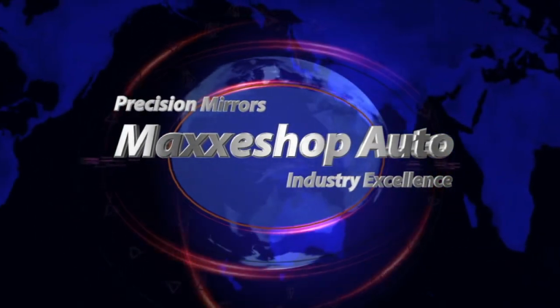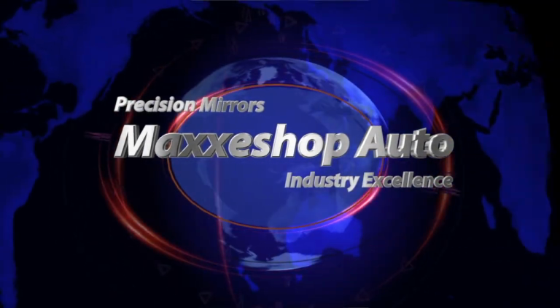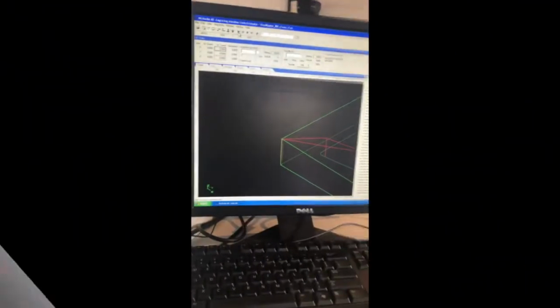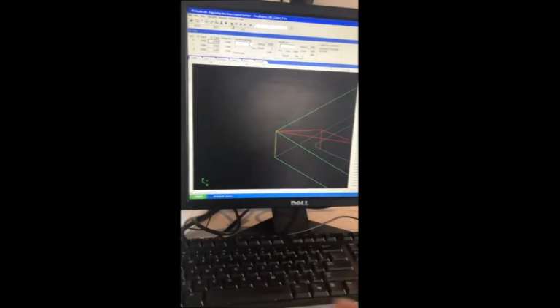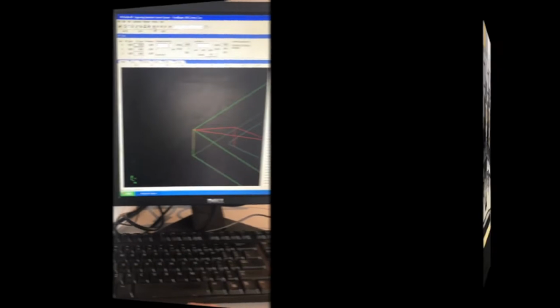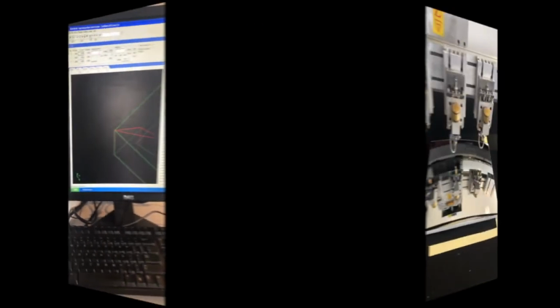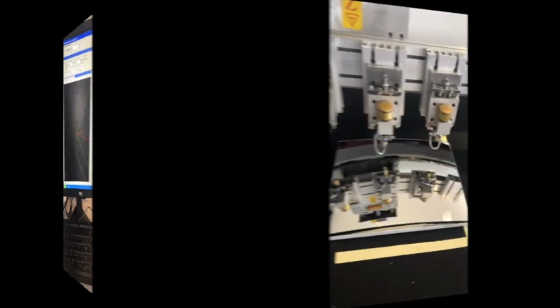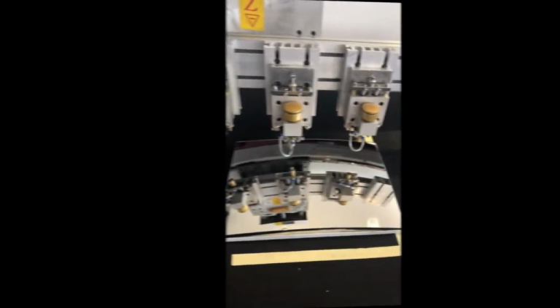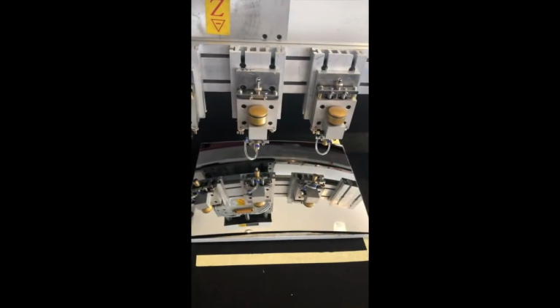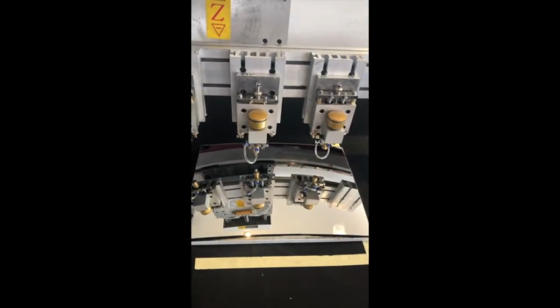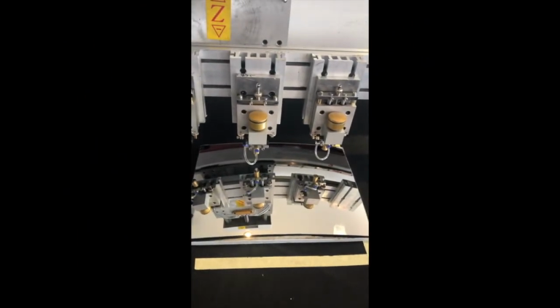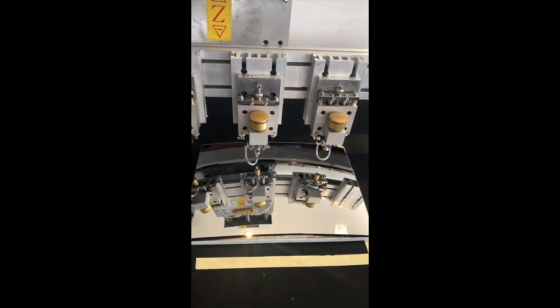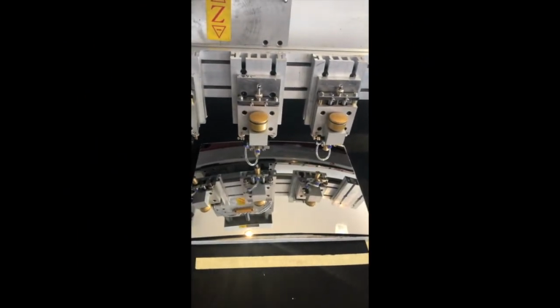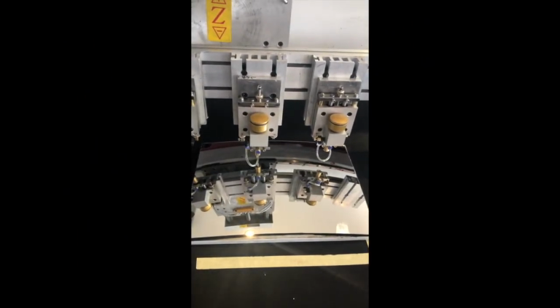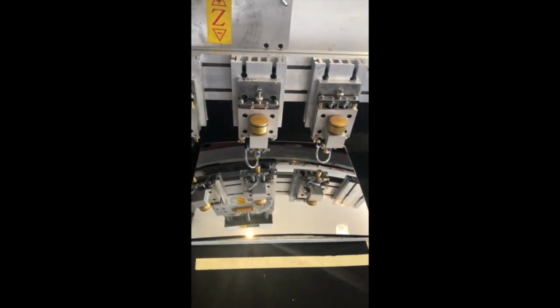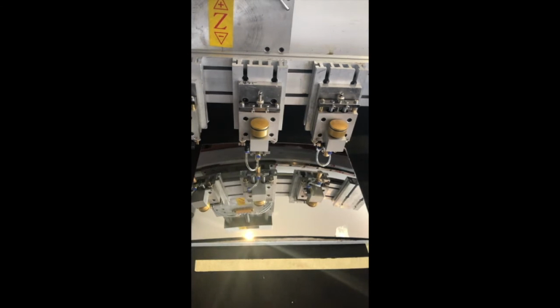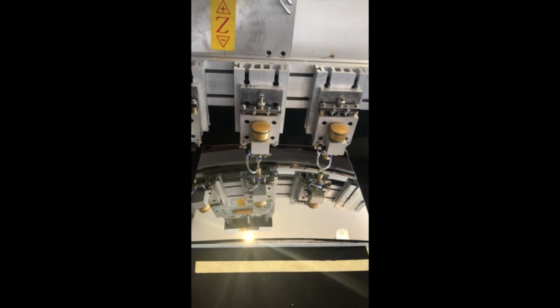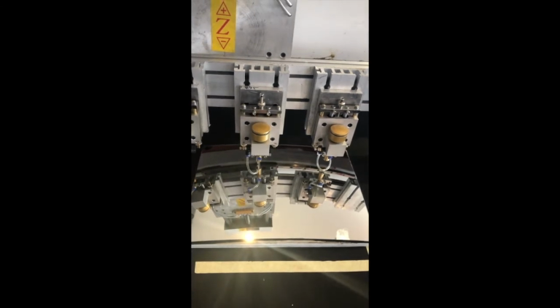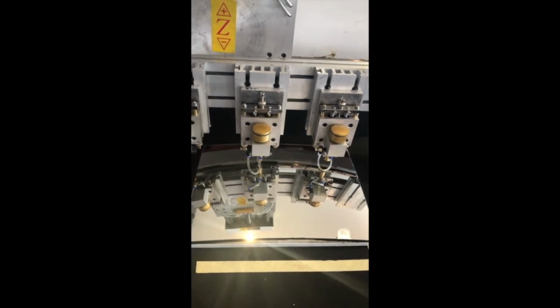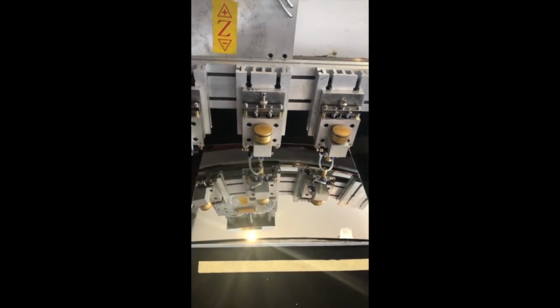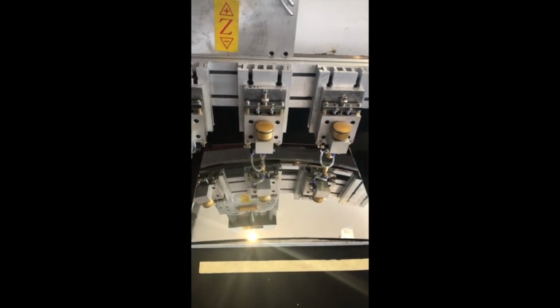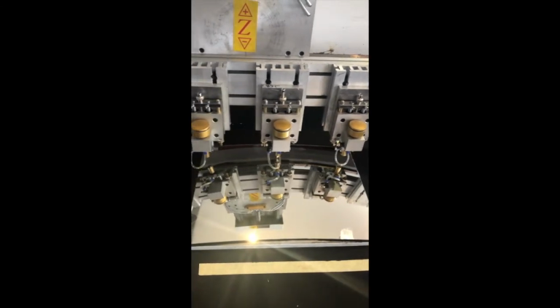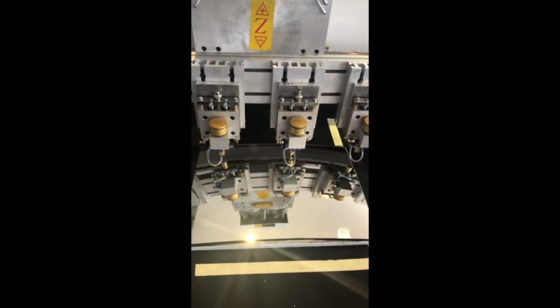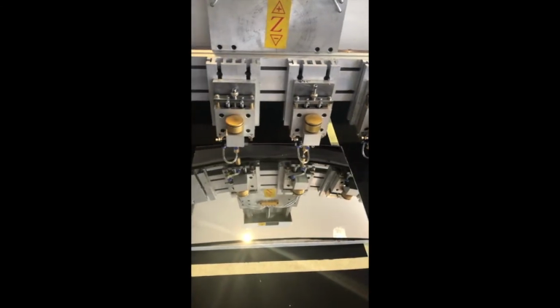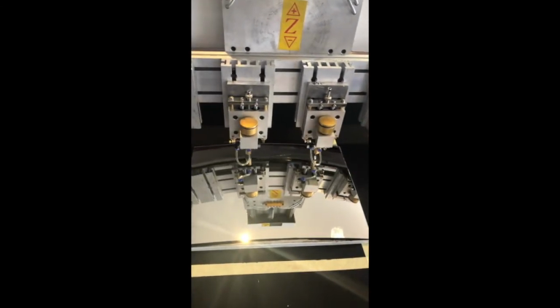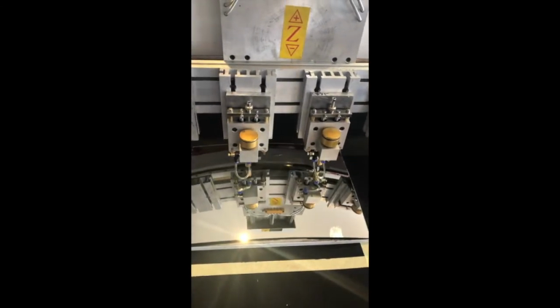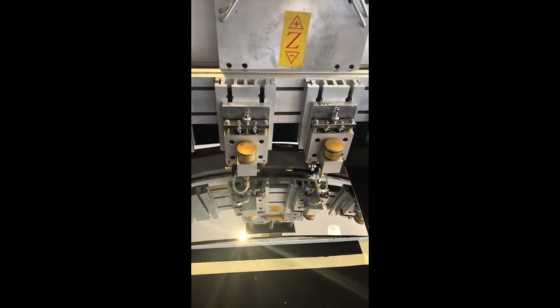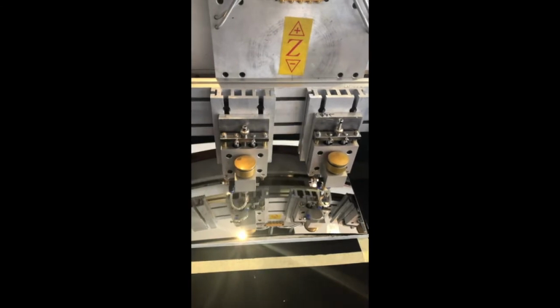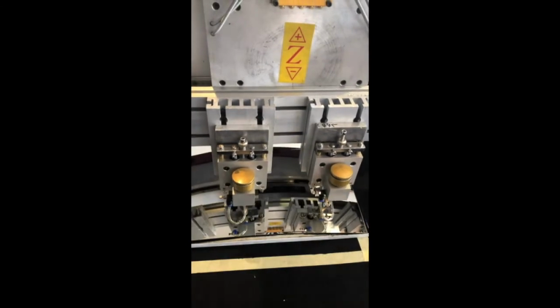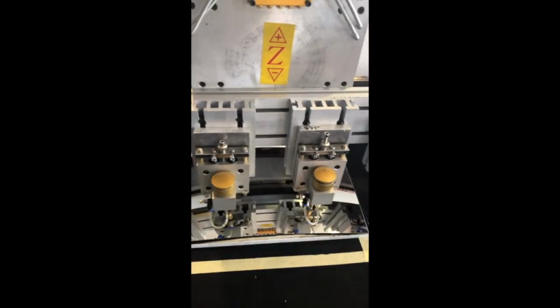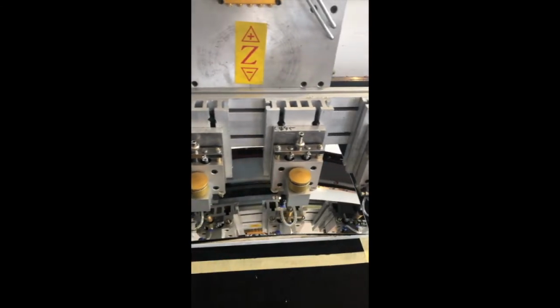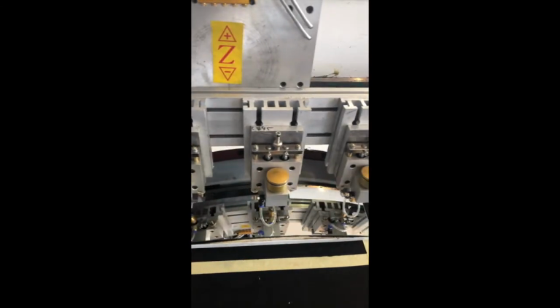The CAD or DXF file is loaded into the computer, which drives the CNC cutting machine. Once loaded, the machine will cut as per the design, on as many occasions as you wish, within one-tenth of a millimetre.